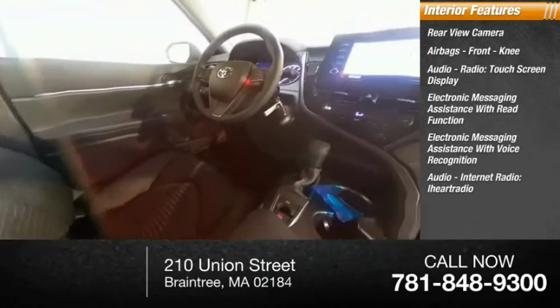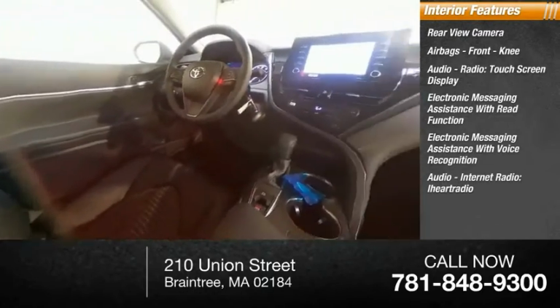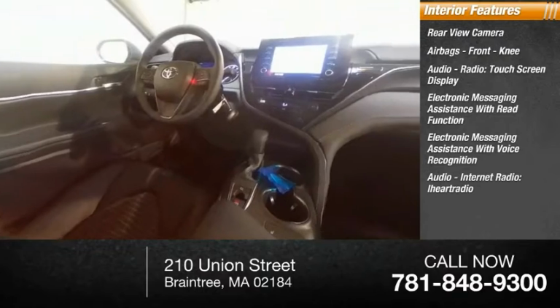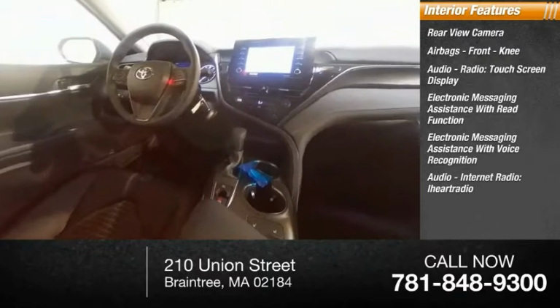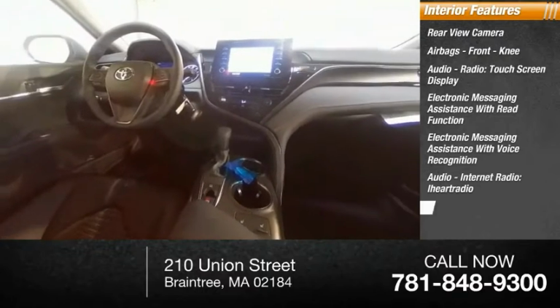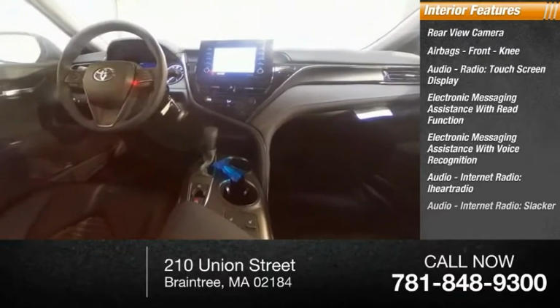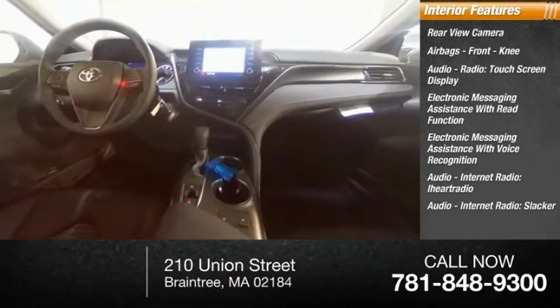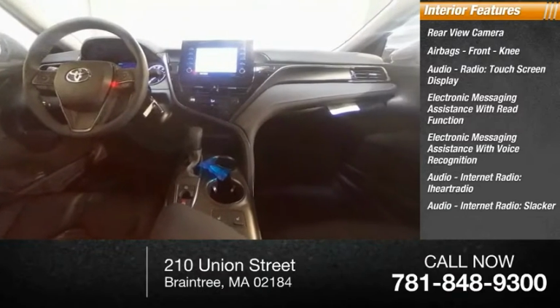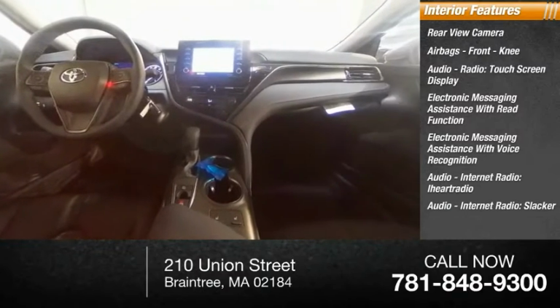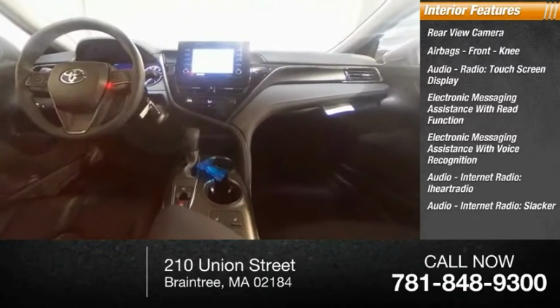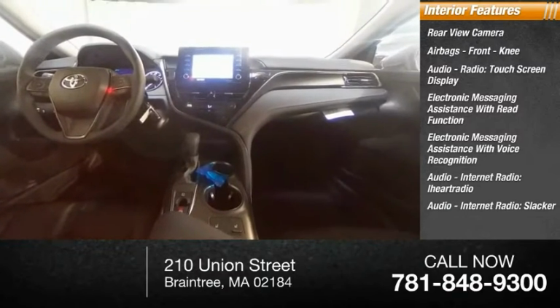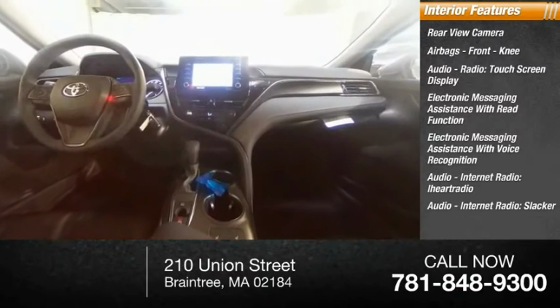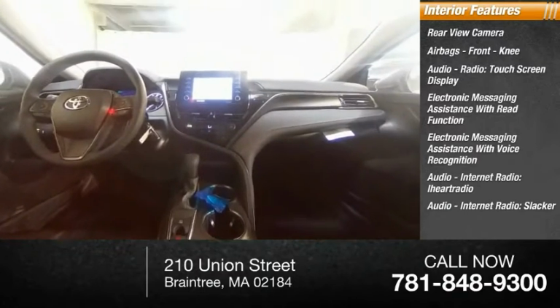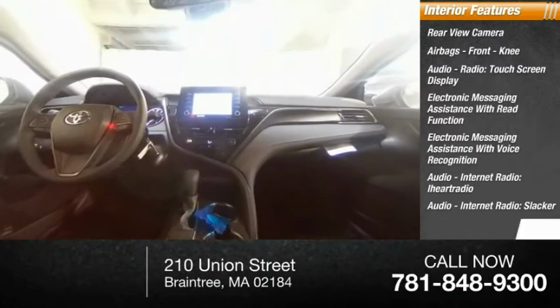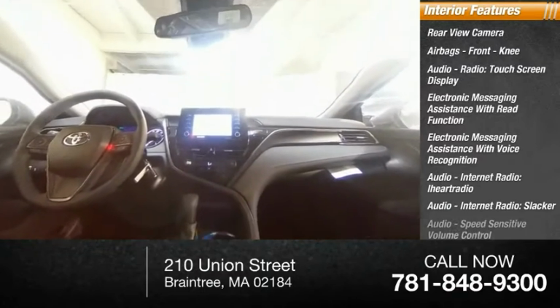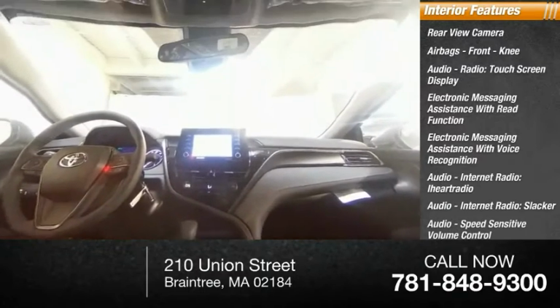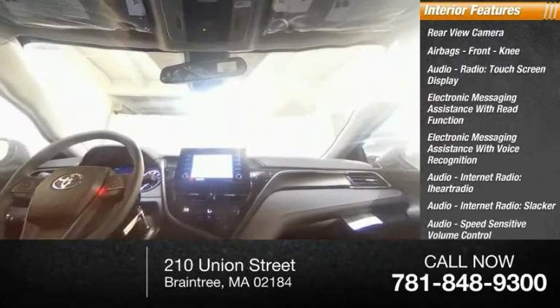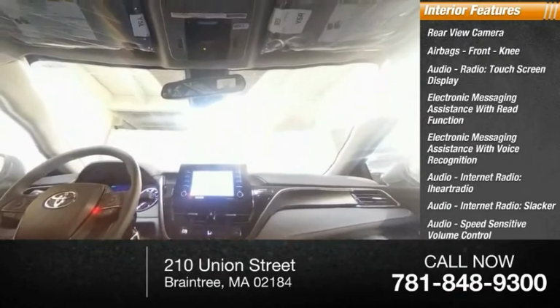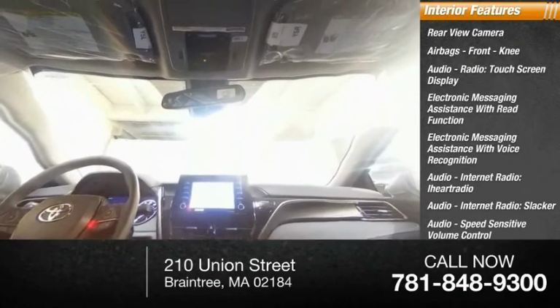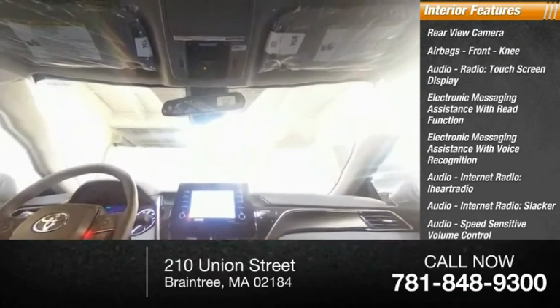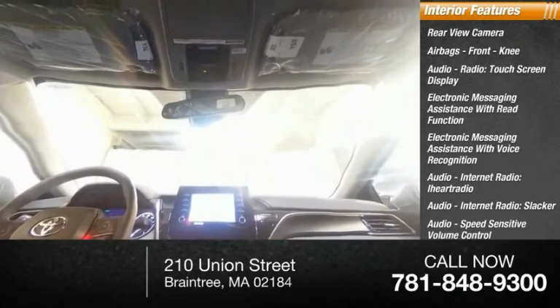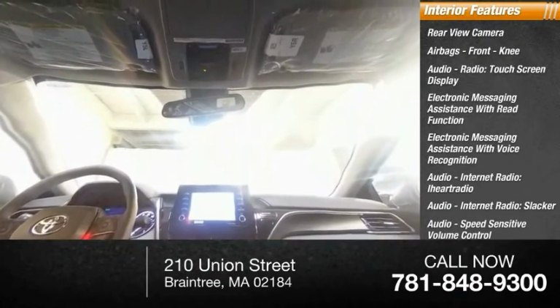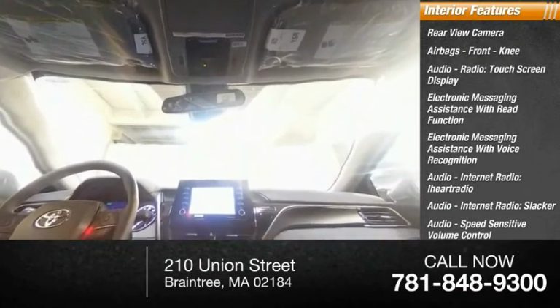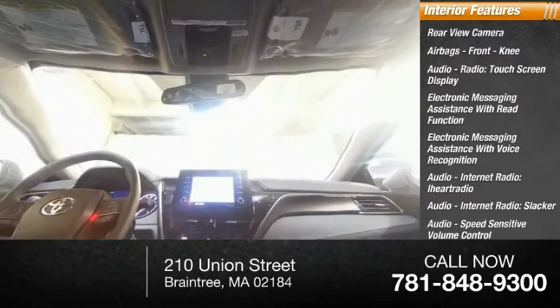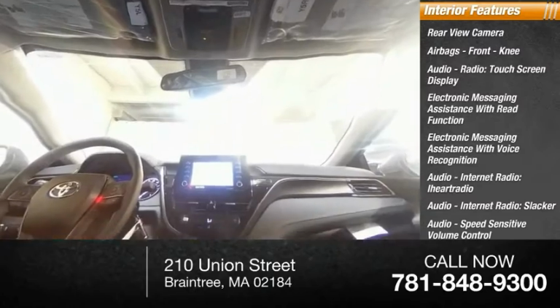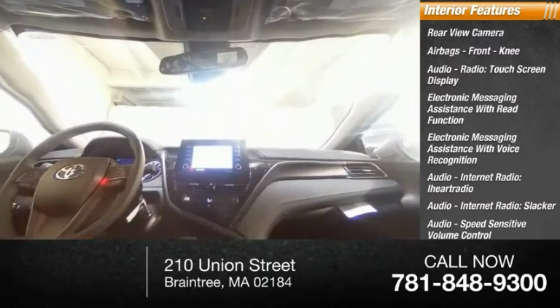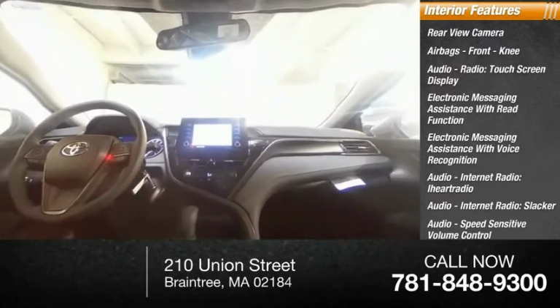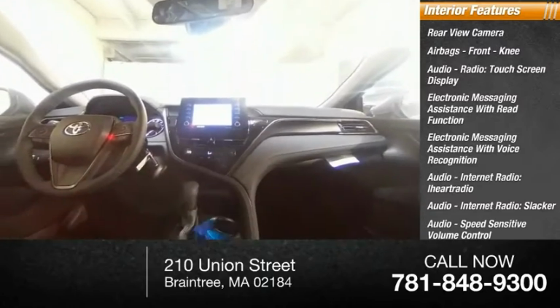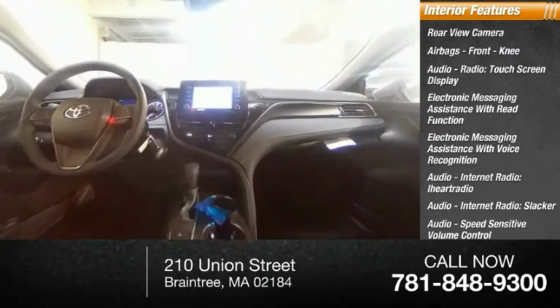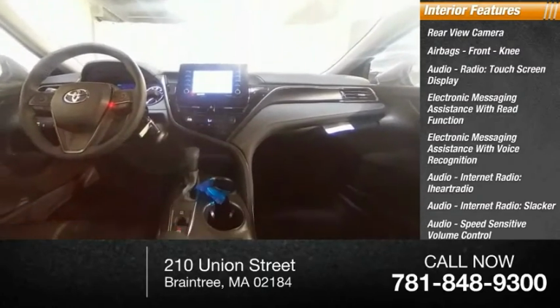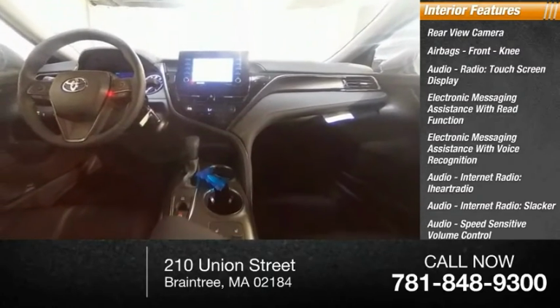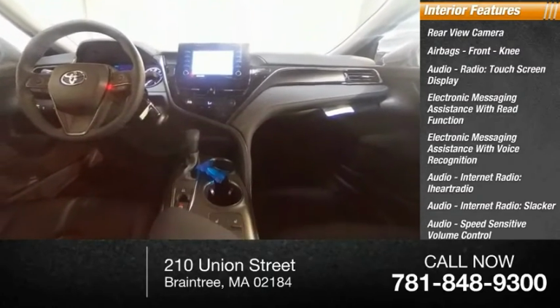iHeart Radio, audio internet radio, Slacker, speed-sensitive volume control, trip computer, and child safety locks.